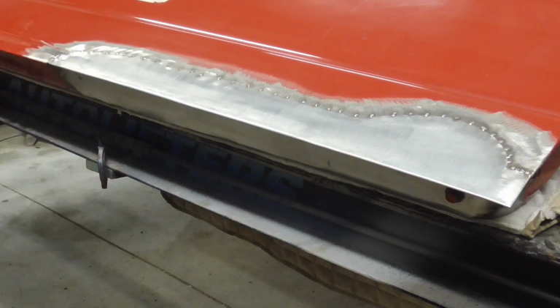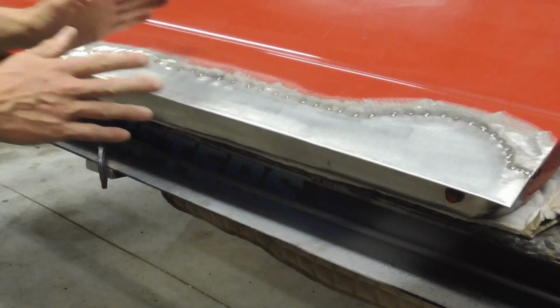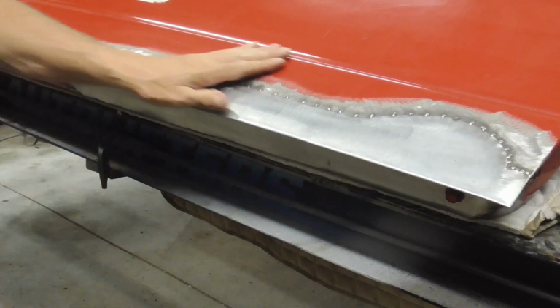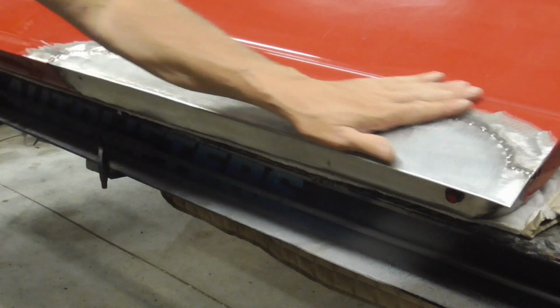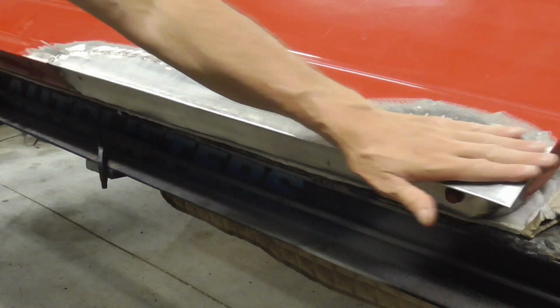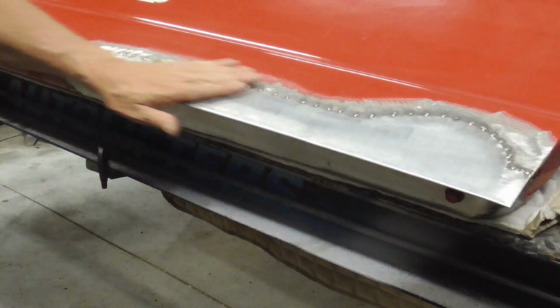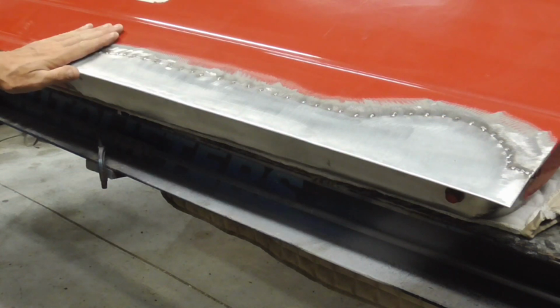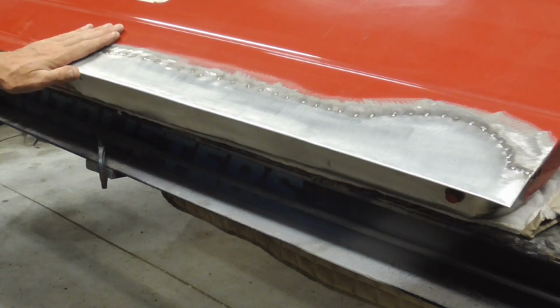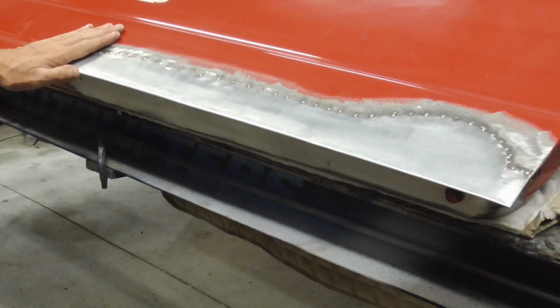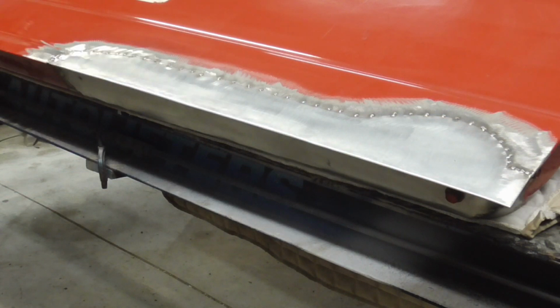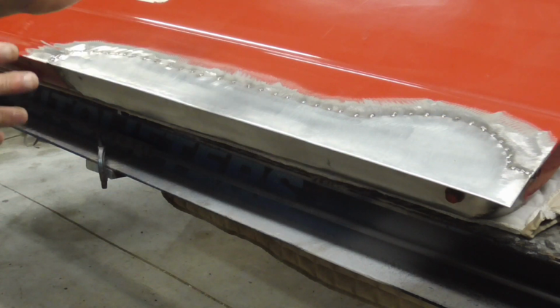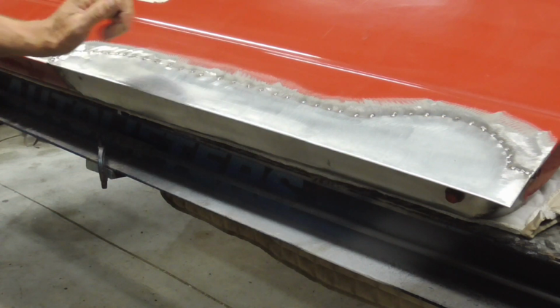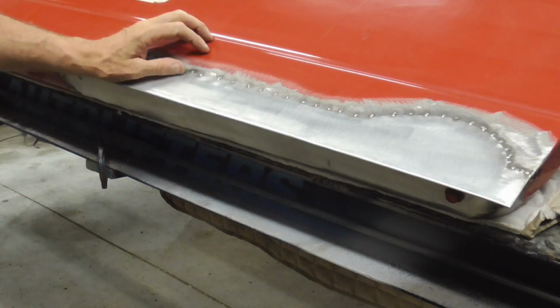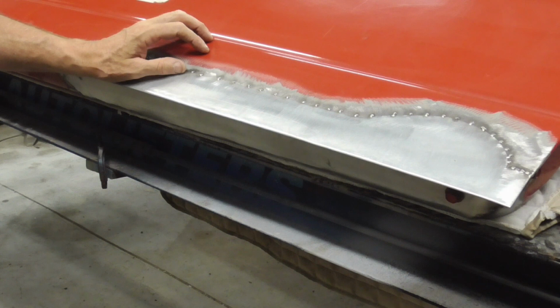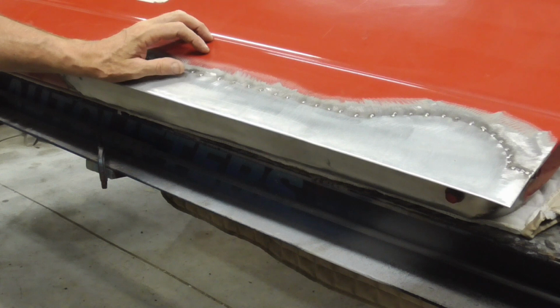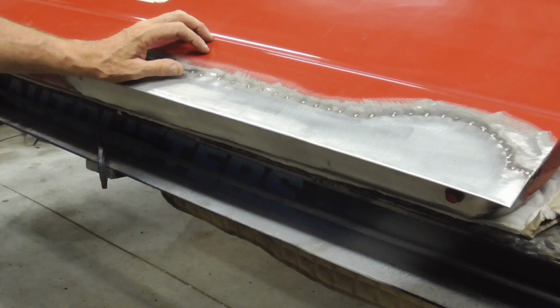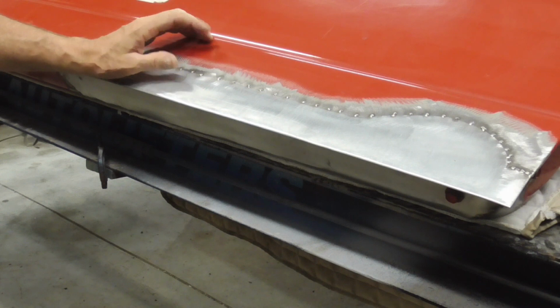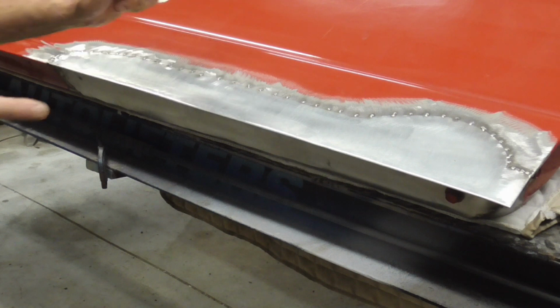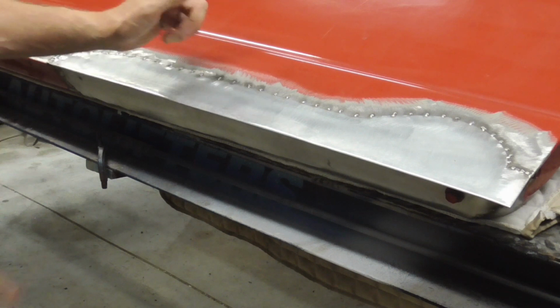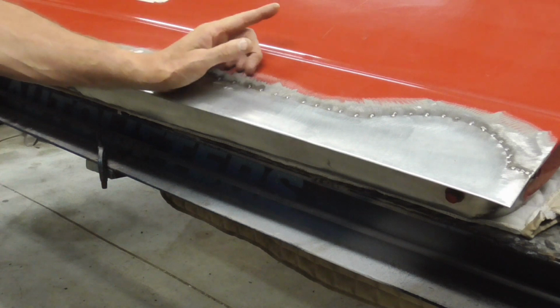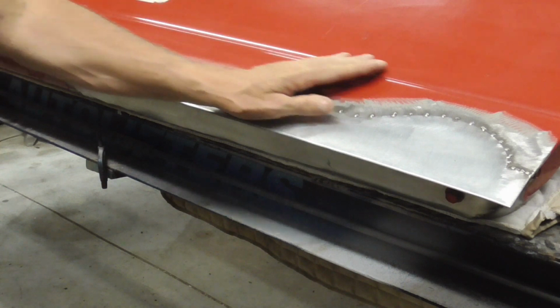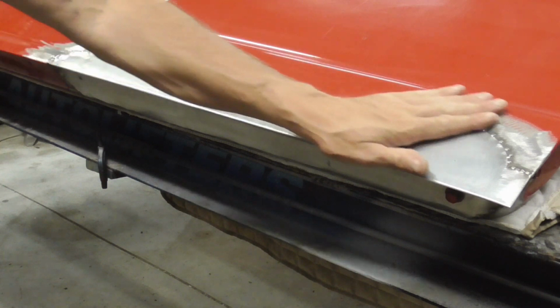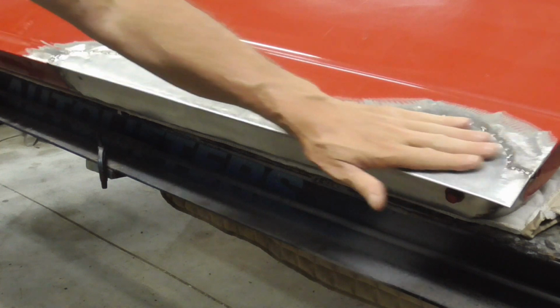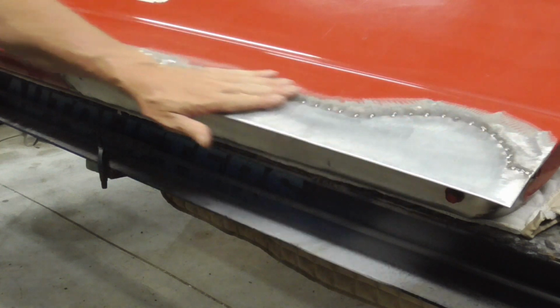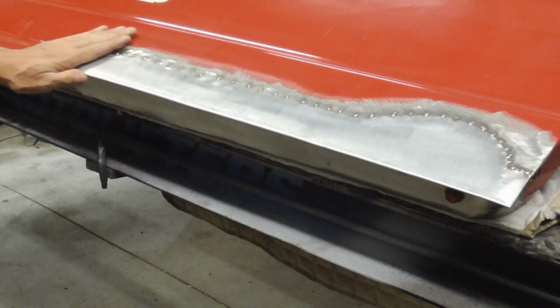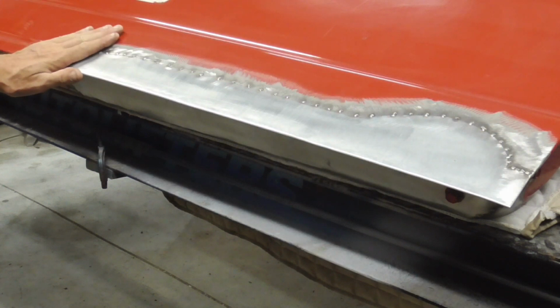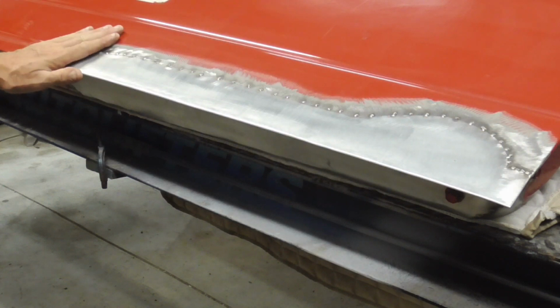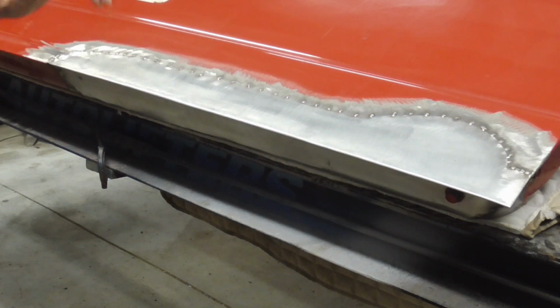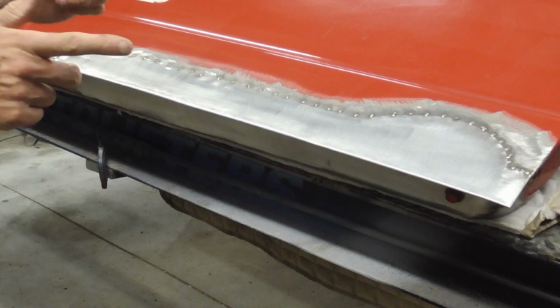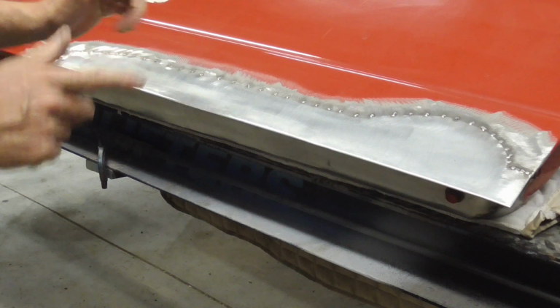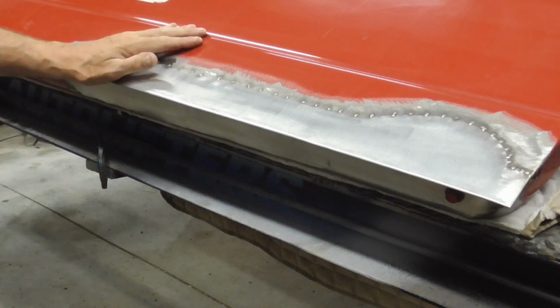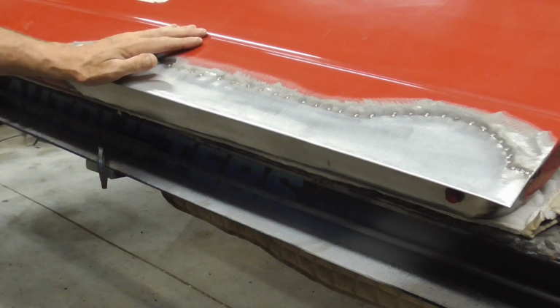When it comes to rust repair and patch panels, one question always seems to arise: how long is it going to last? Well, today I'm going to show you.